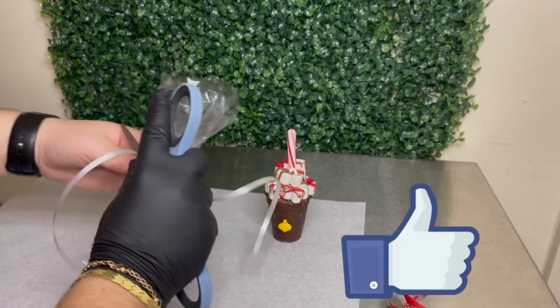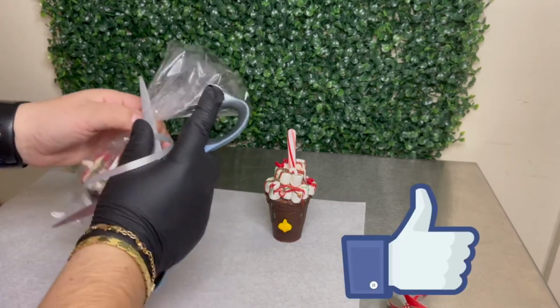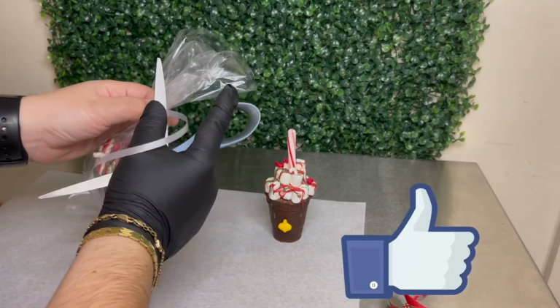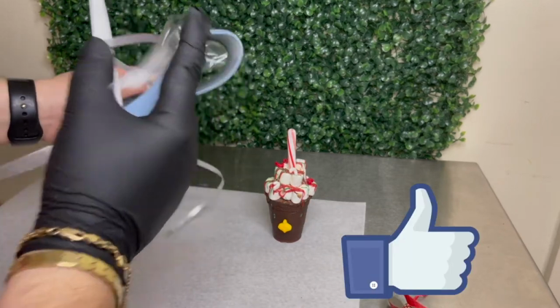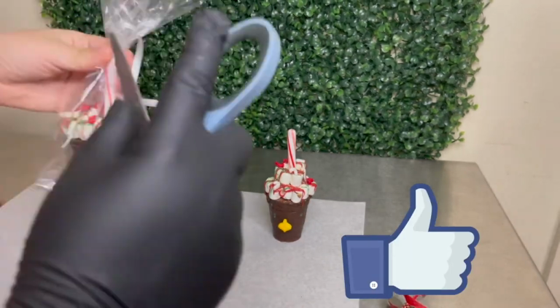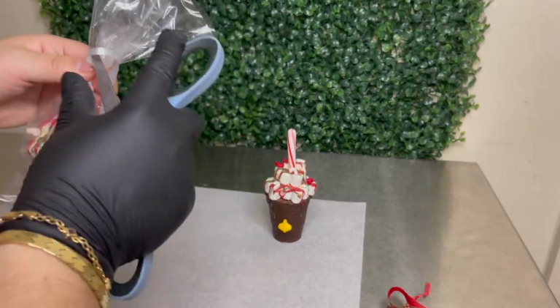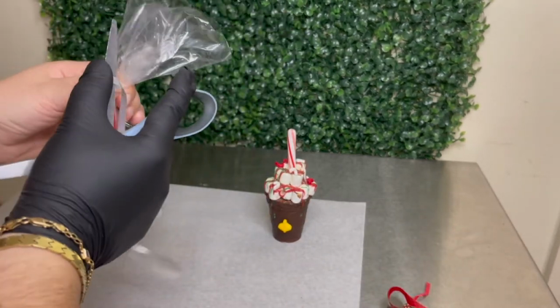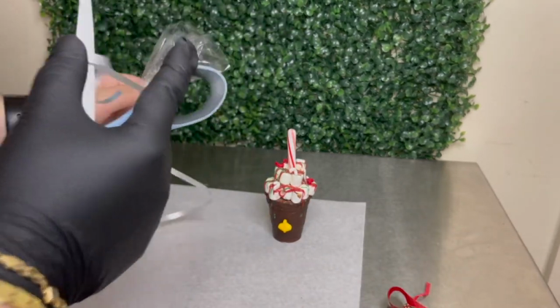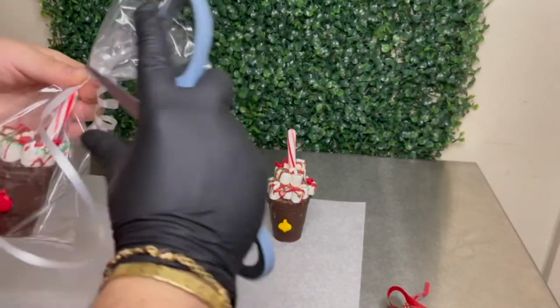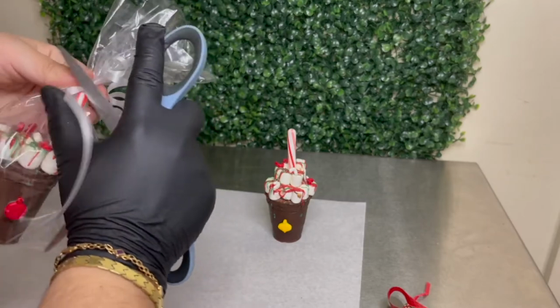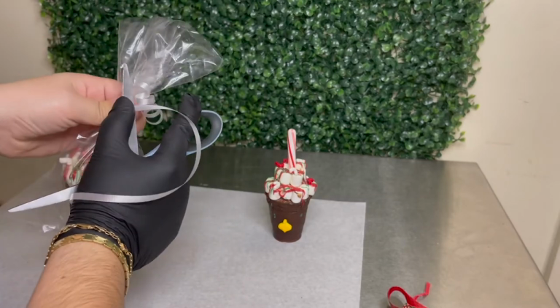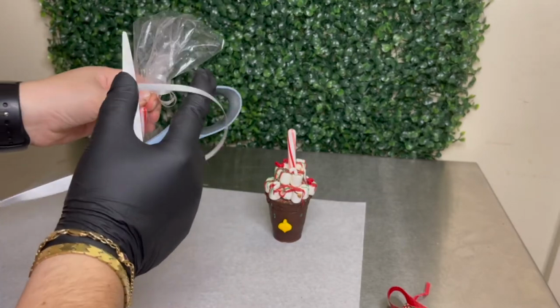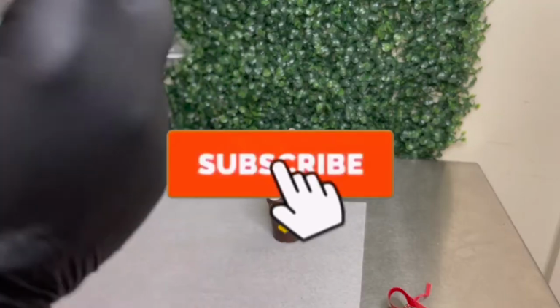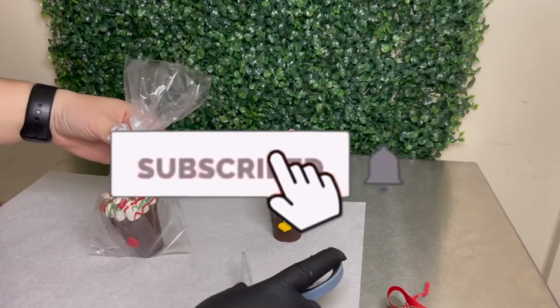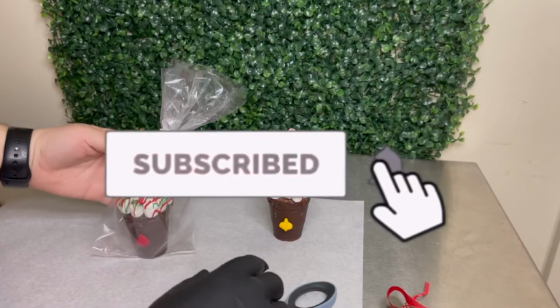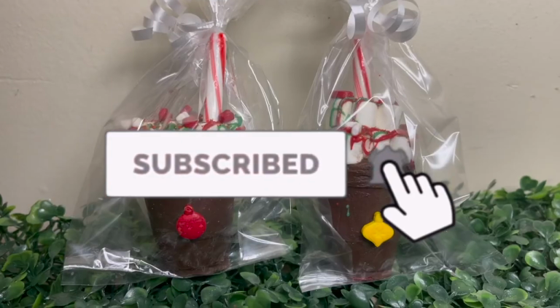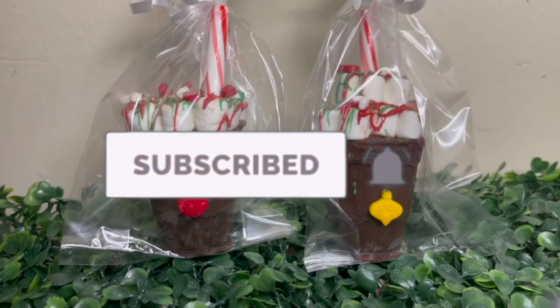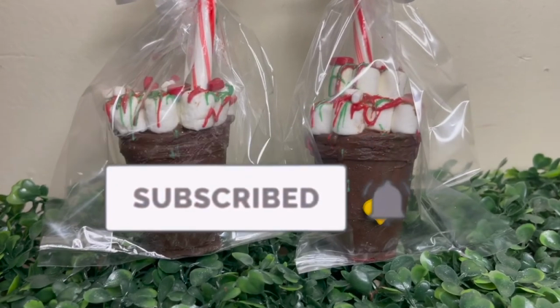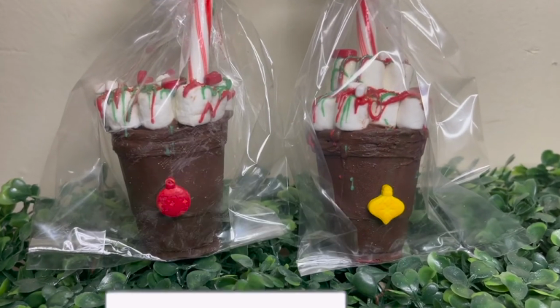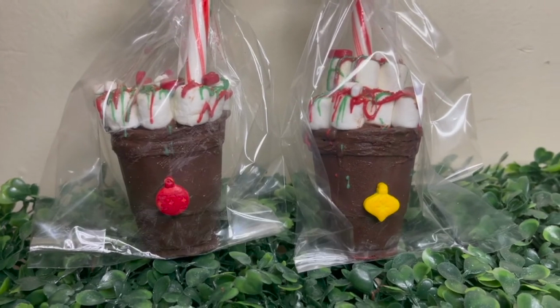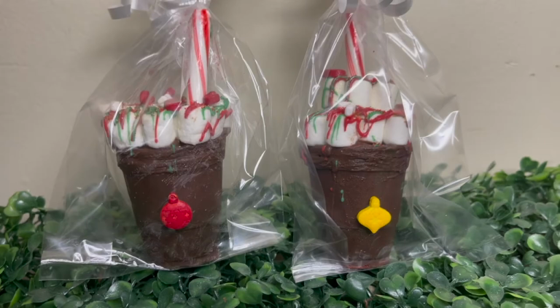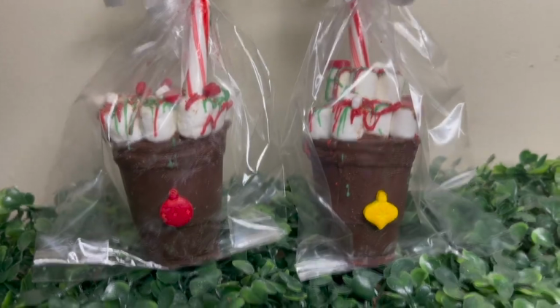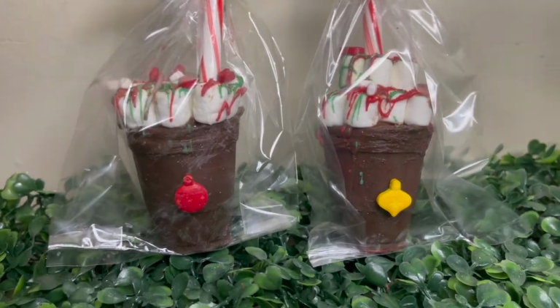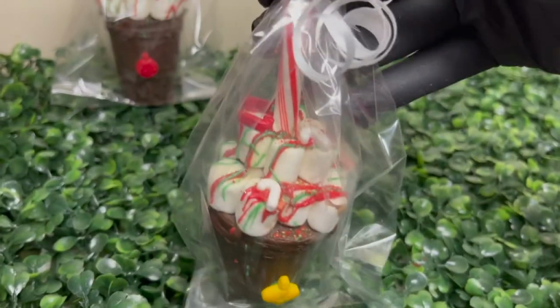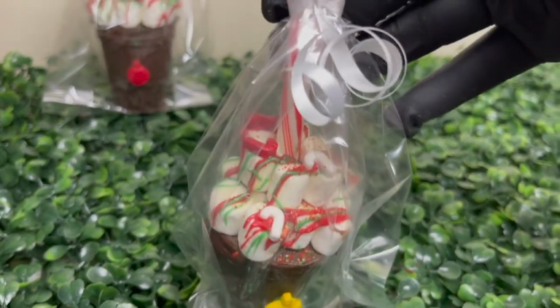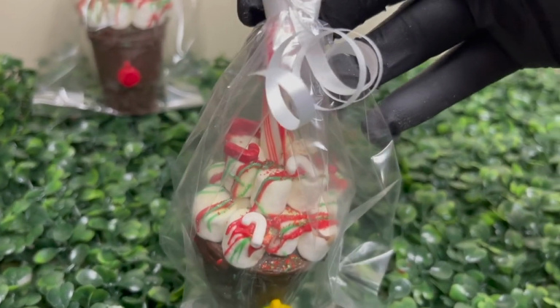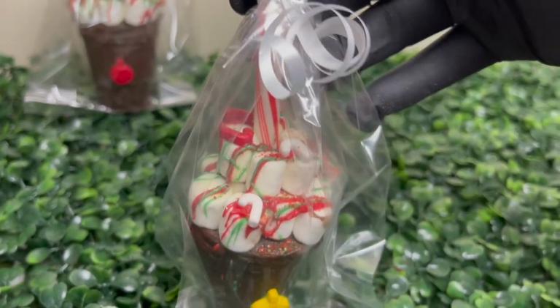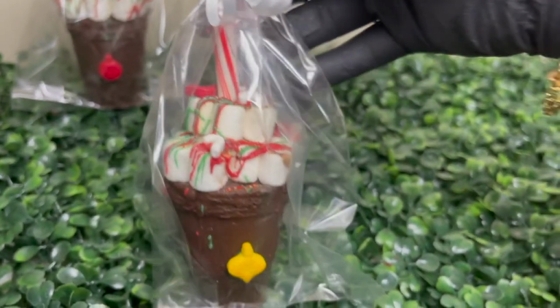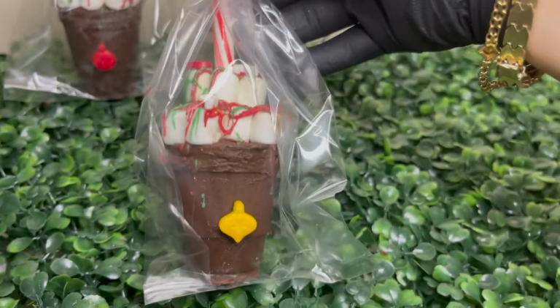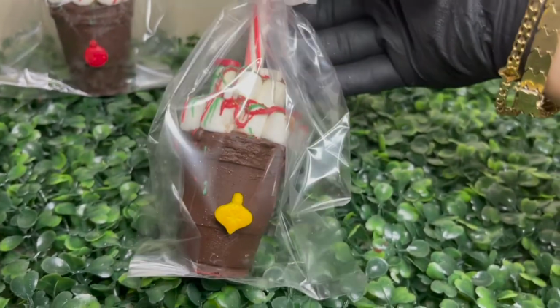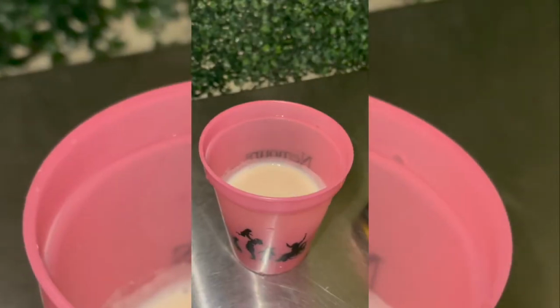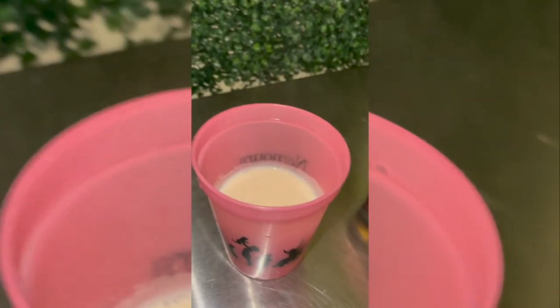I really hope you guys enjoyed this video. If you did, don't forget to give it a thumbs up — it would really help me so much. Also don't forget to subscribe and turn on post notifications because I will be dropping bangers. Enjoy the video of how they turned out.